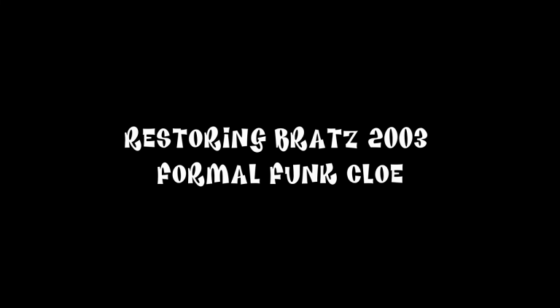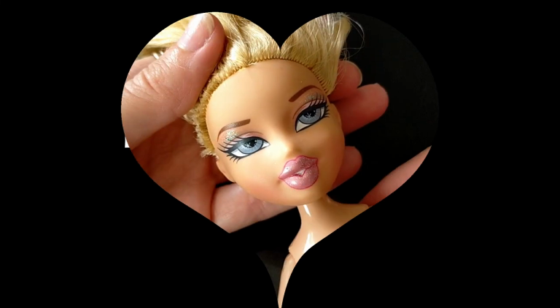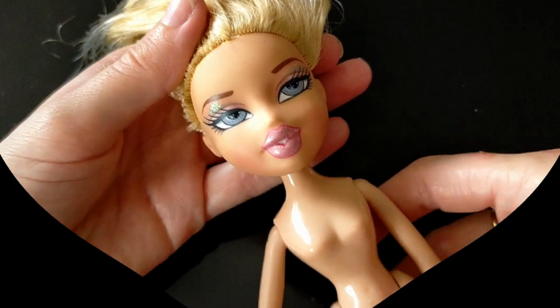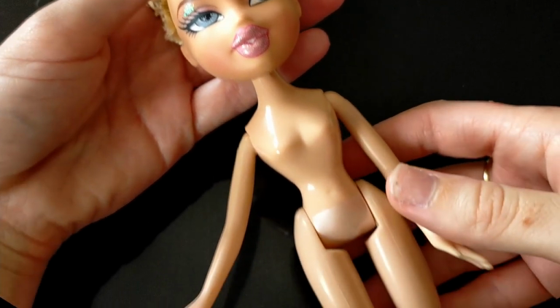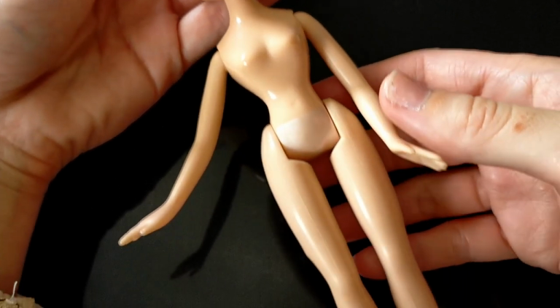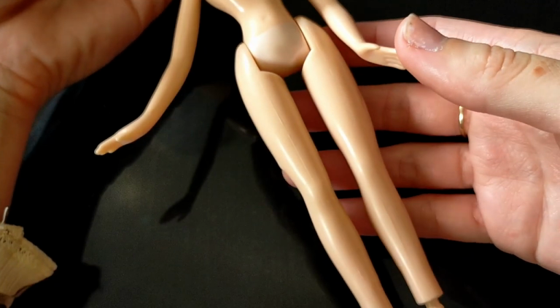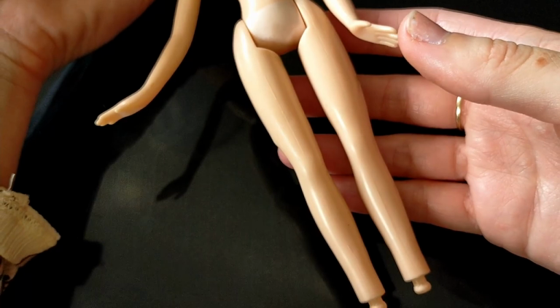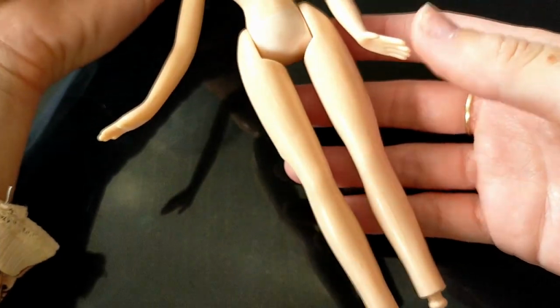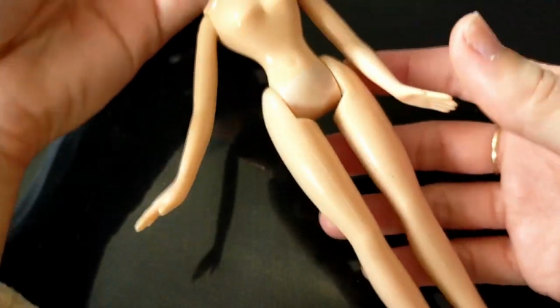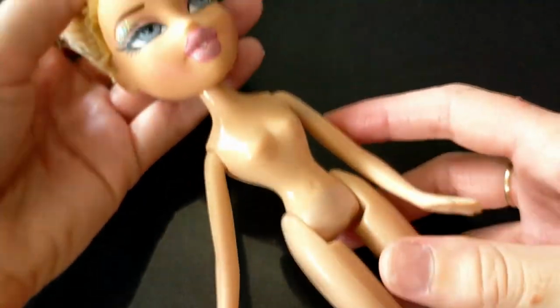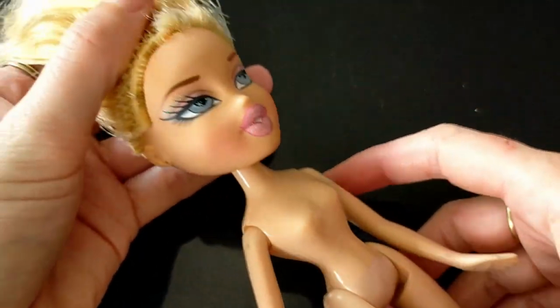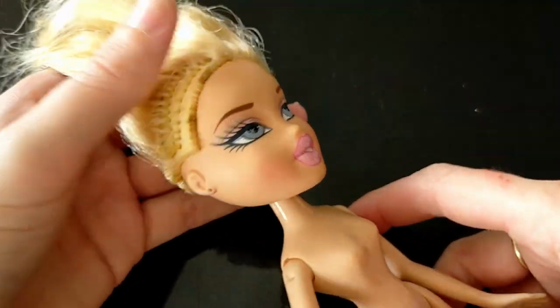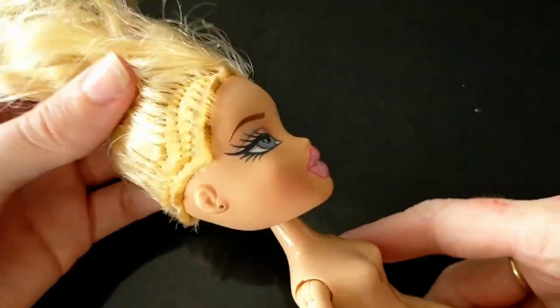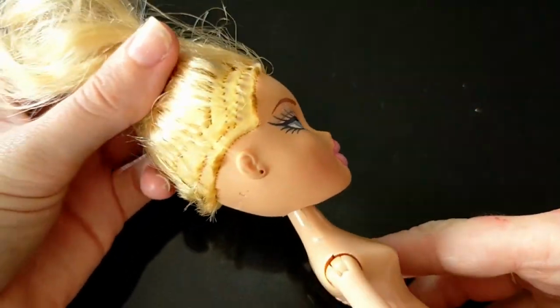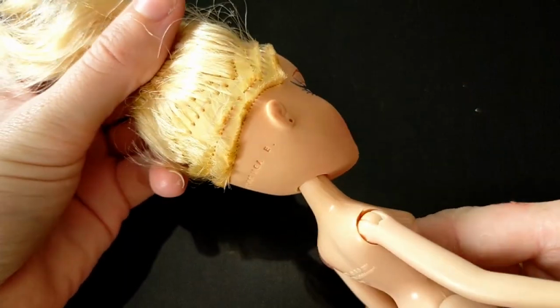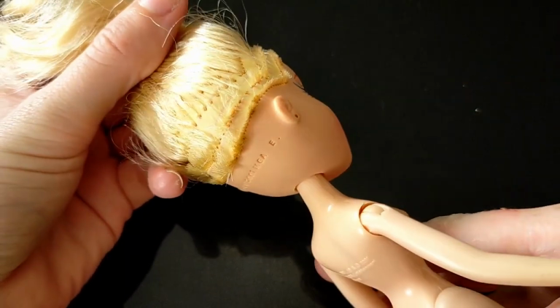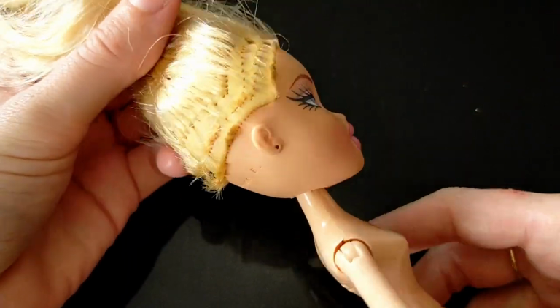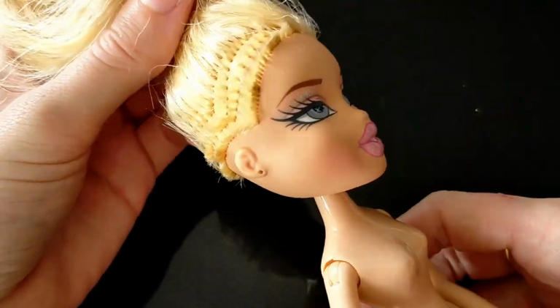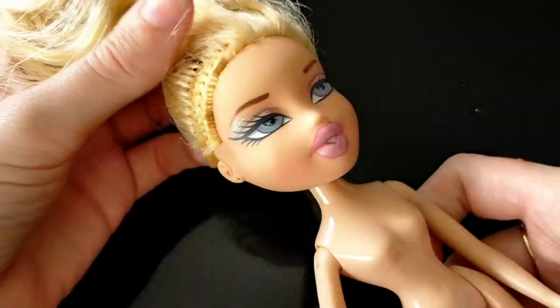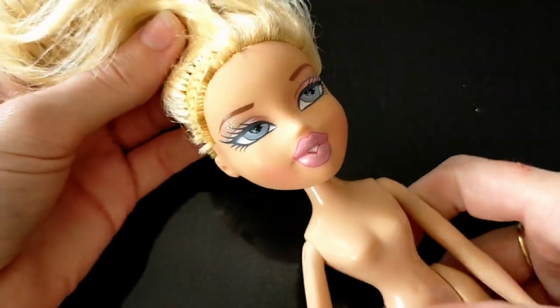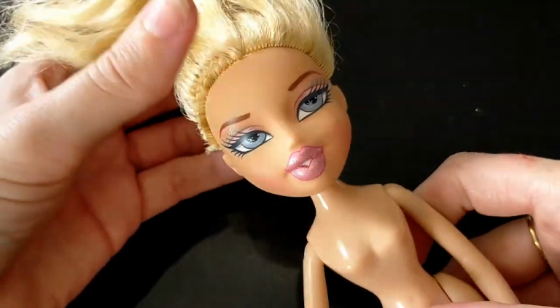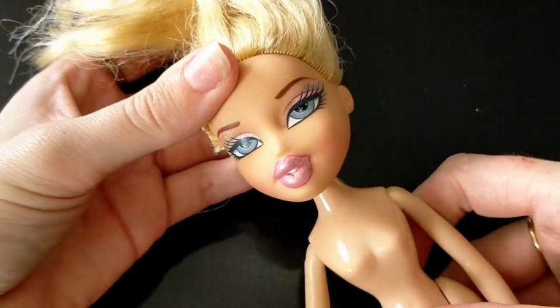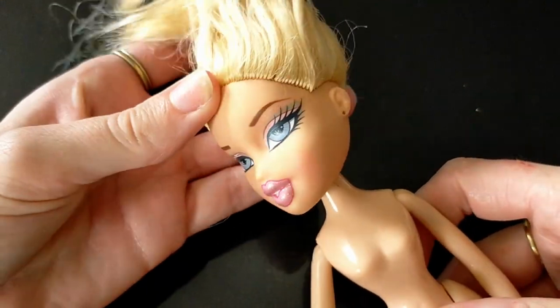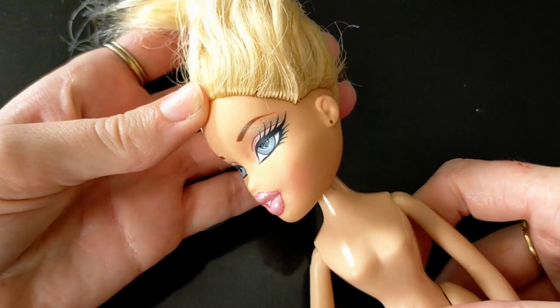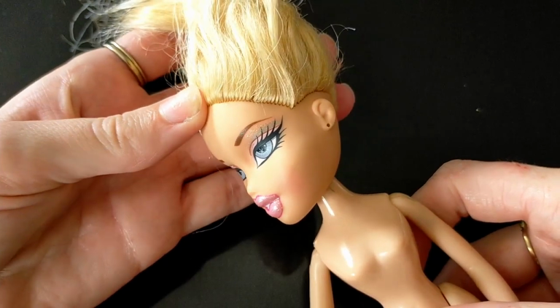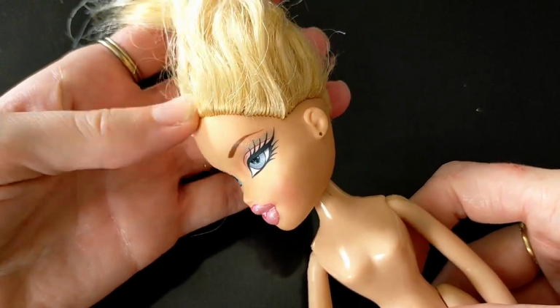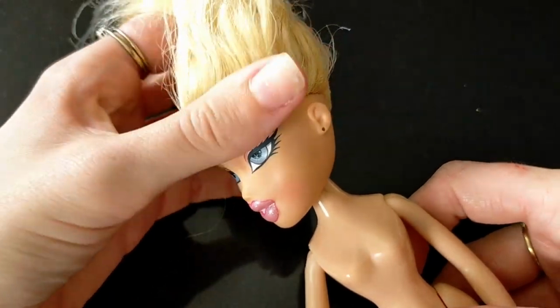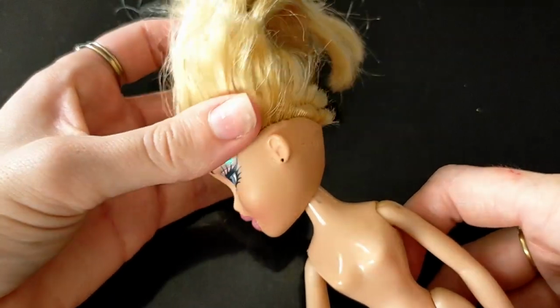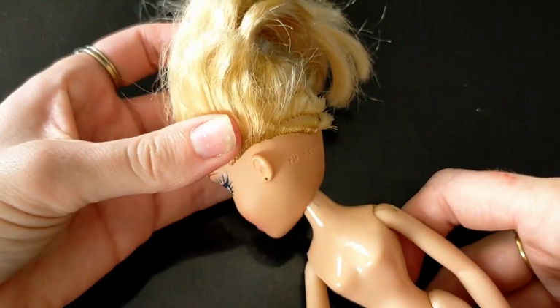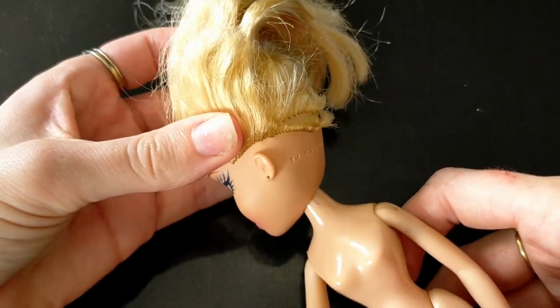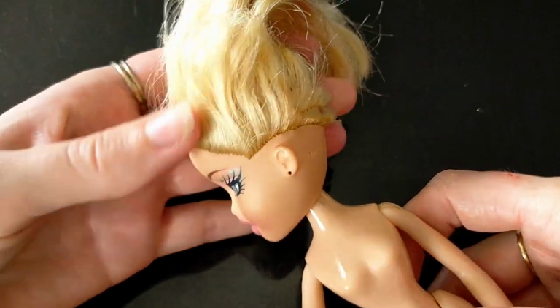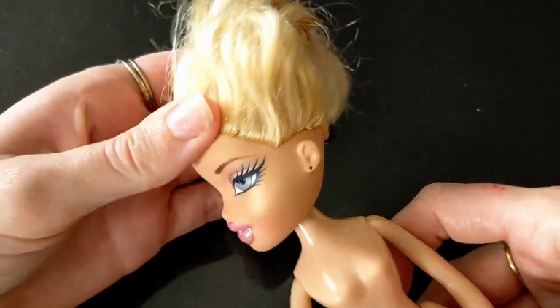Hello everybody! I'm going to be showing you how I restored this 2003 Formal Funk Chloe. She's in good condition with the exception of this gnarly haircut. Also, don't mind my hands — my cats scratched me right before I wanted to film.